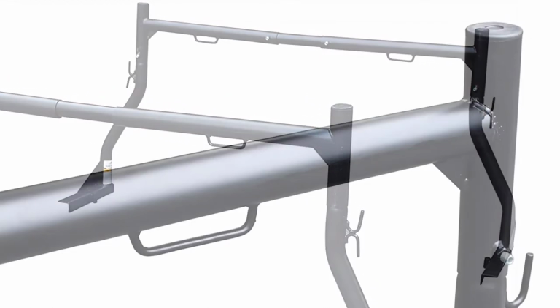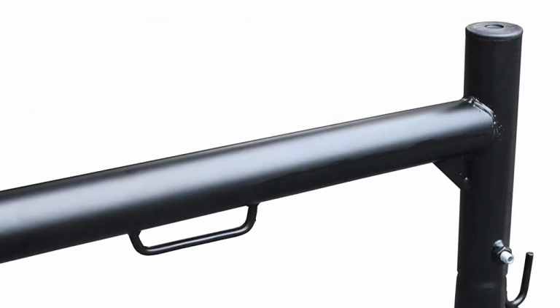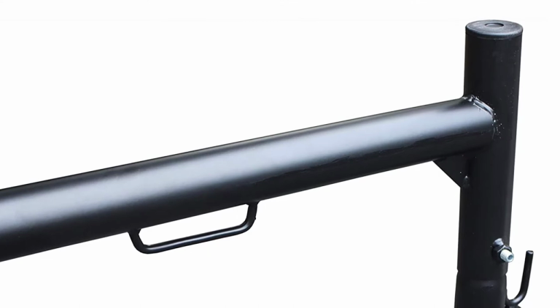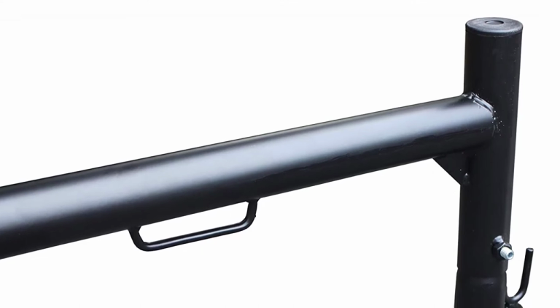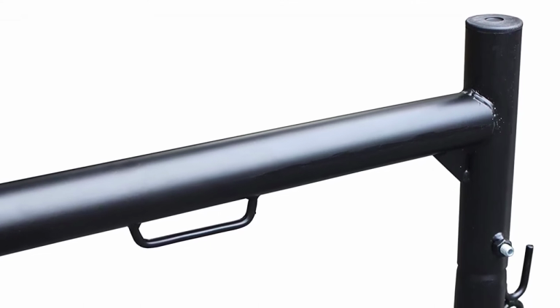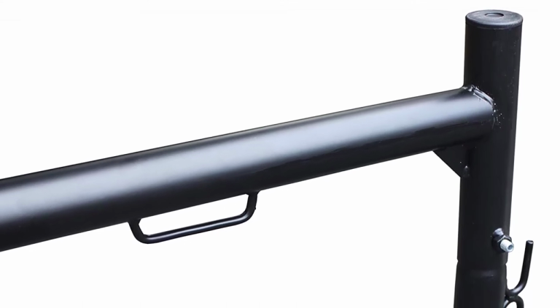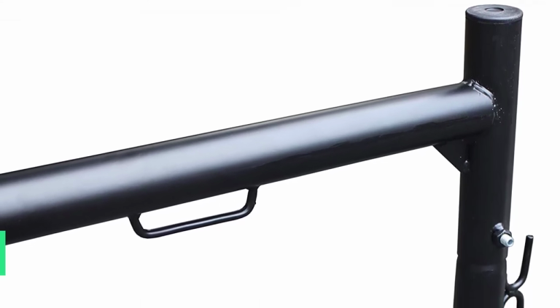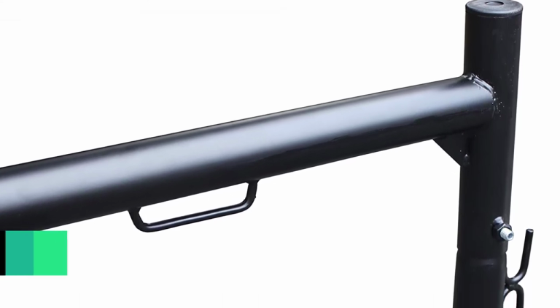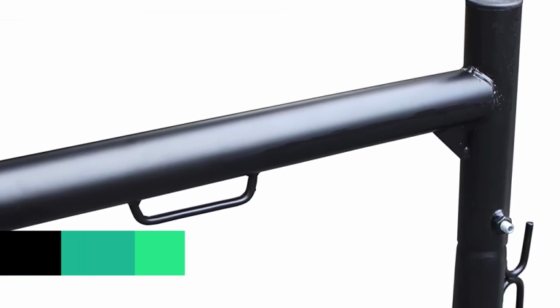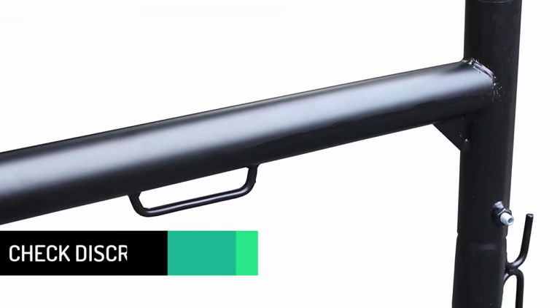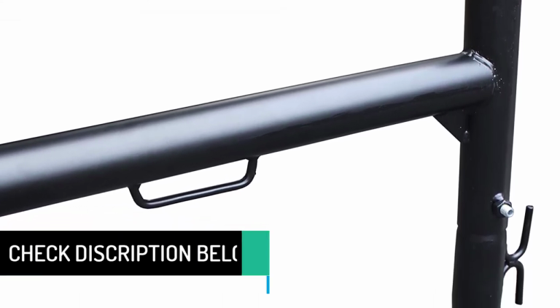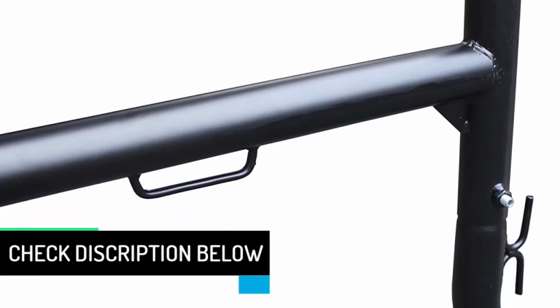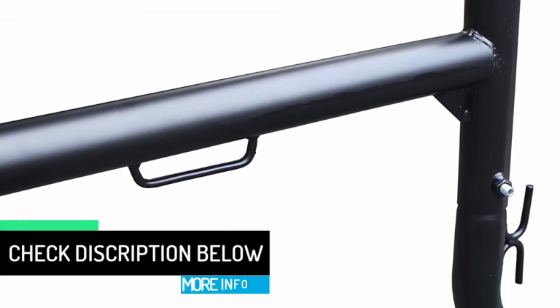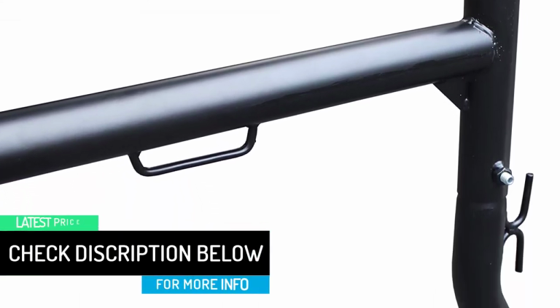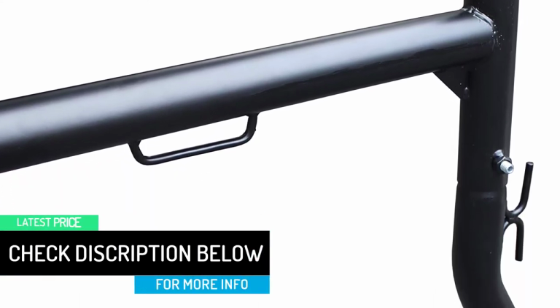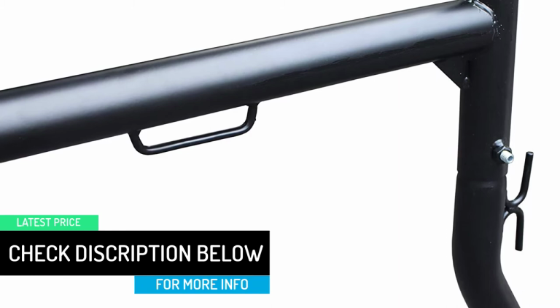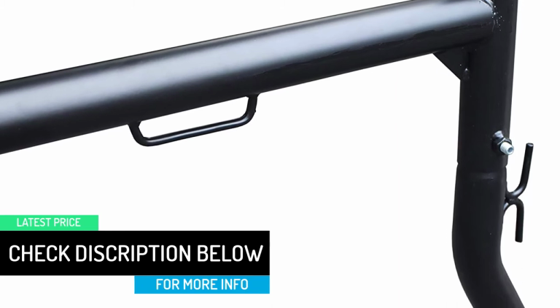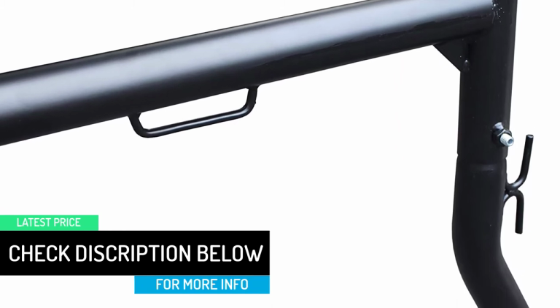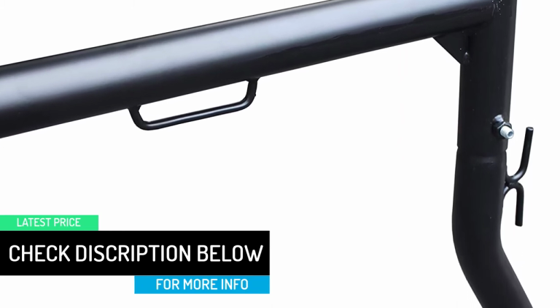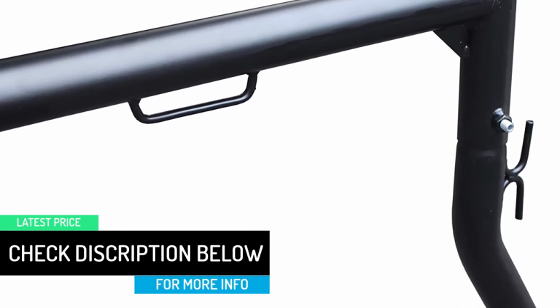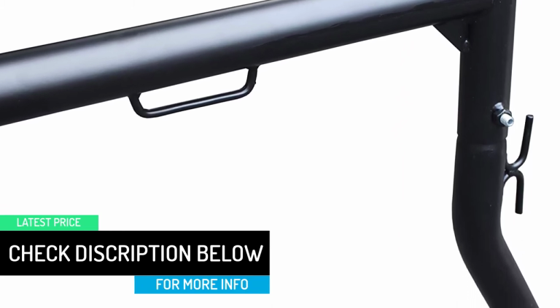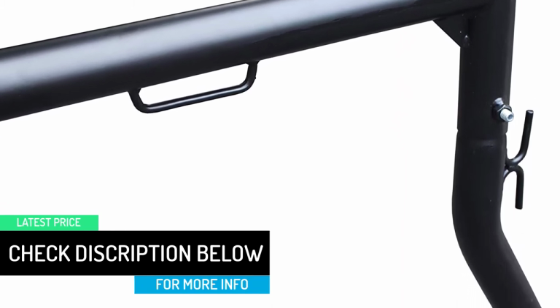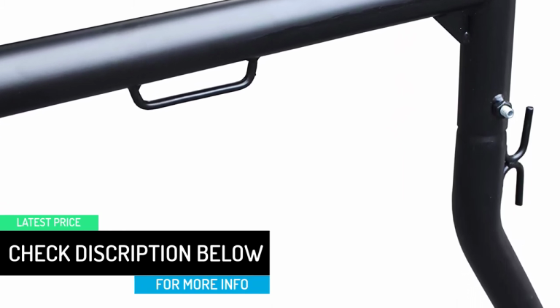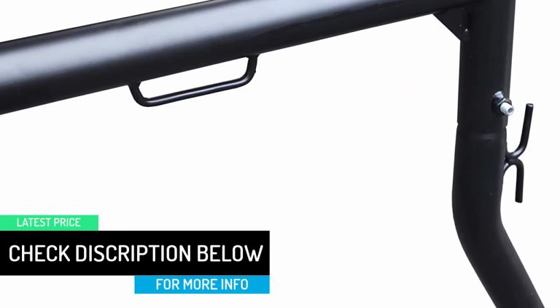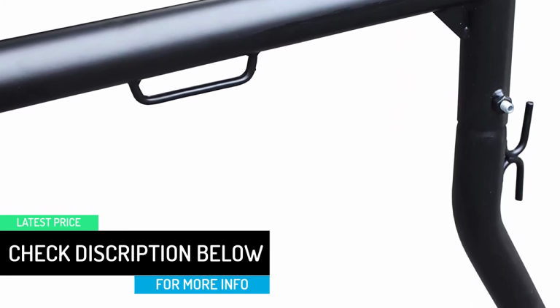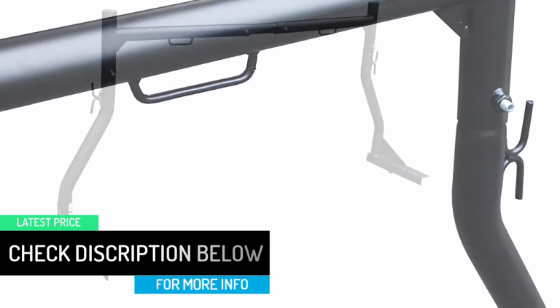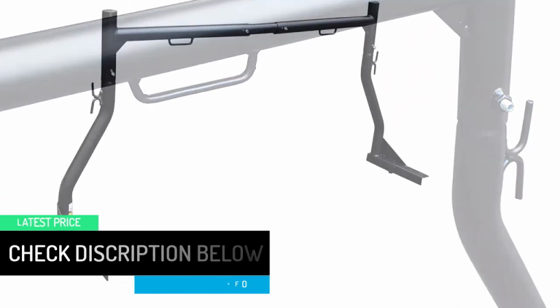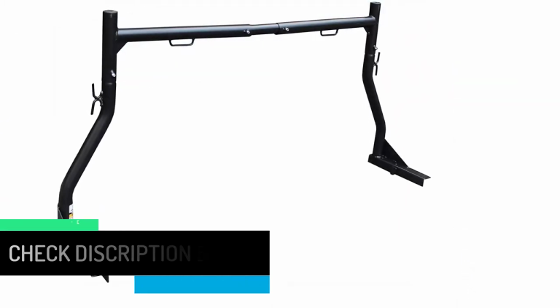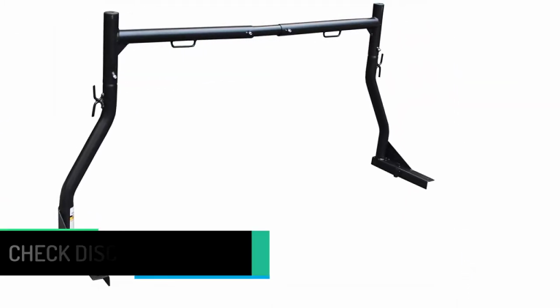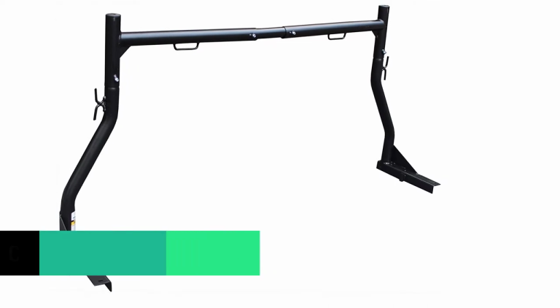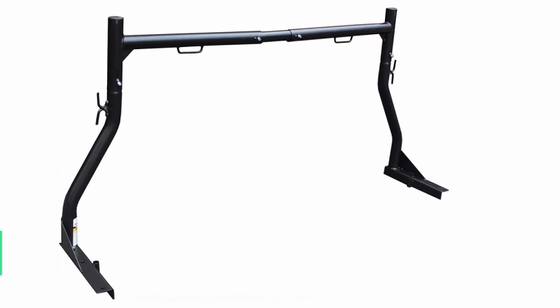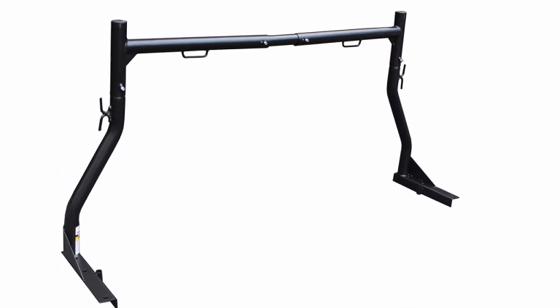It features a J-bolt mounting system for no-drill mounting and includes a pair of uprights. When we don't use it, we just hang it from the ceiling with hooks in the garage. When we need to put it on, it's fast and easy. We also had J-hooks already to attach to the rack.